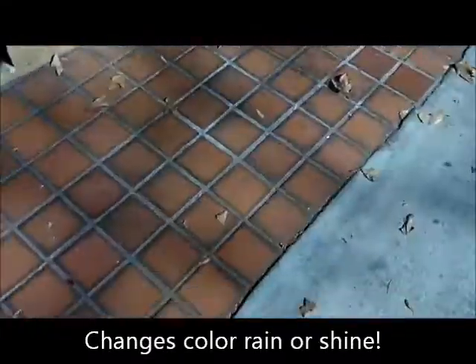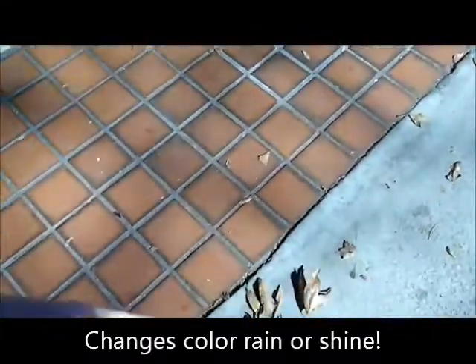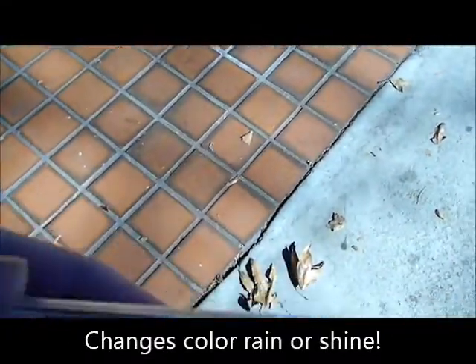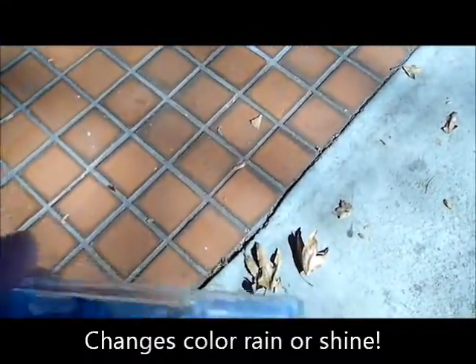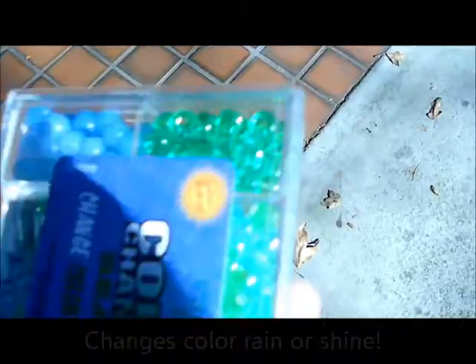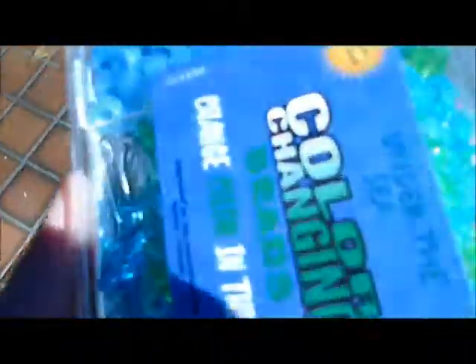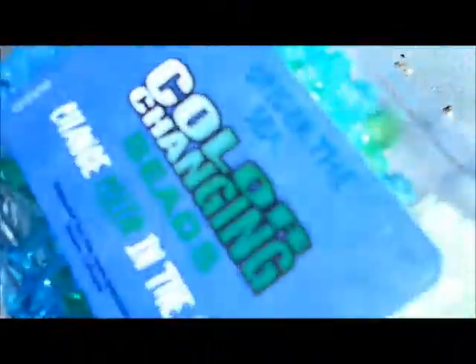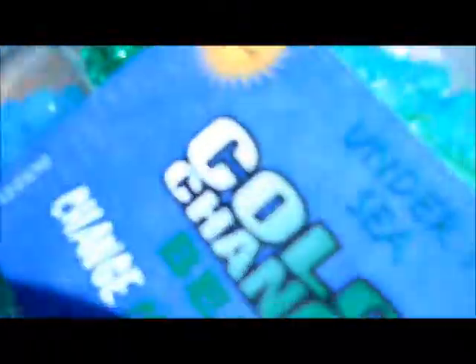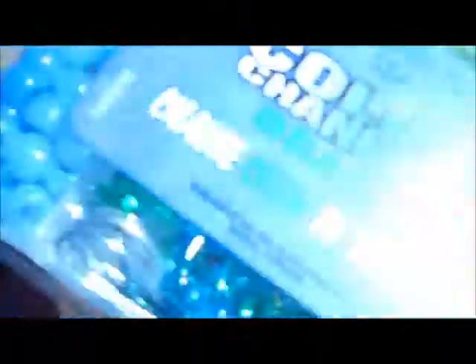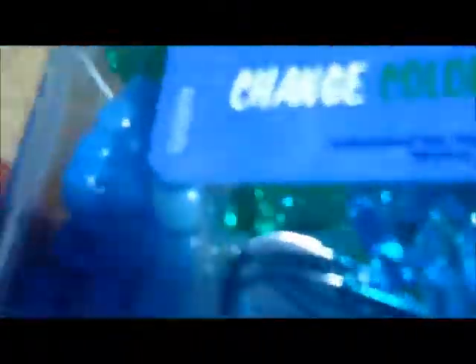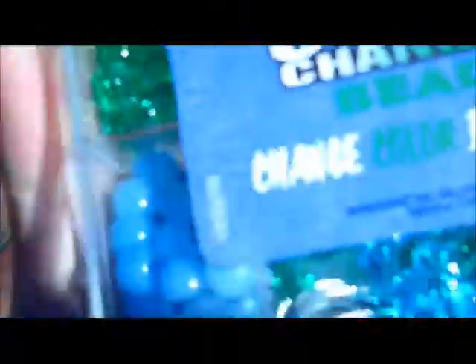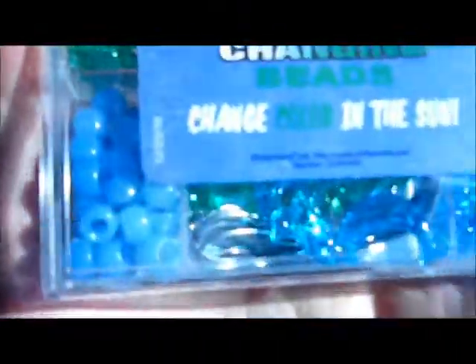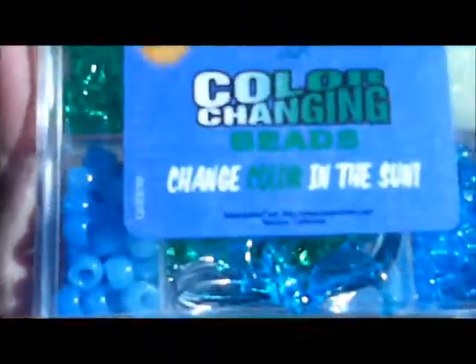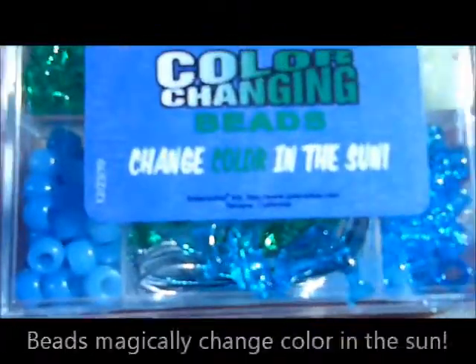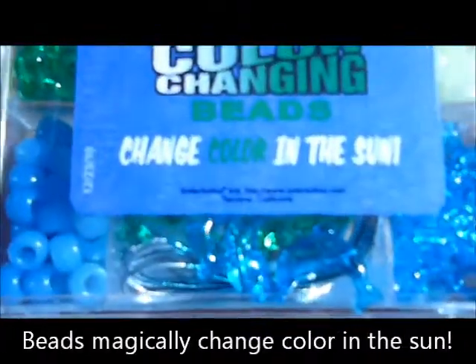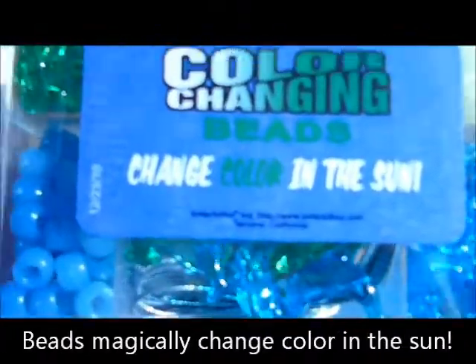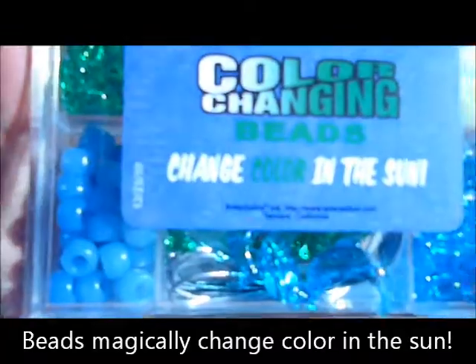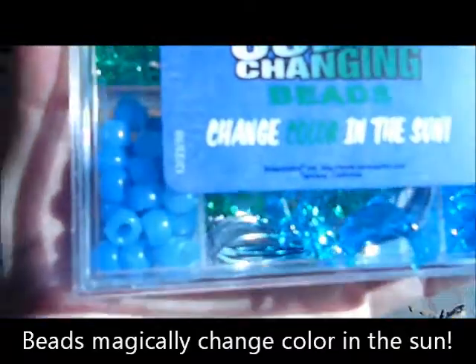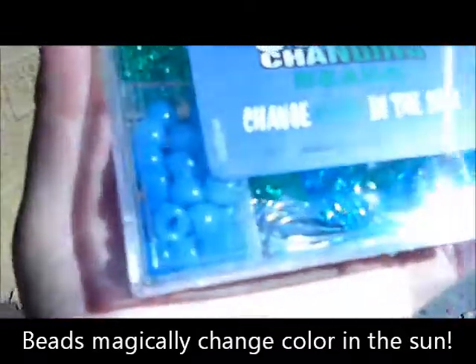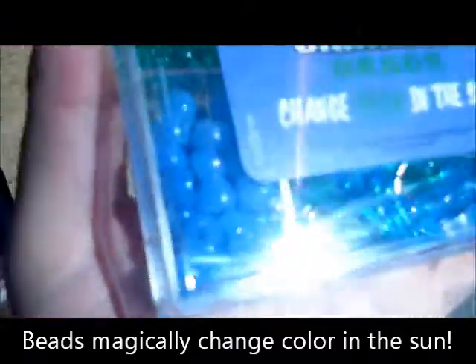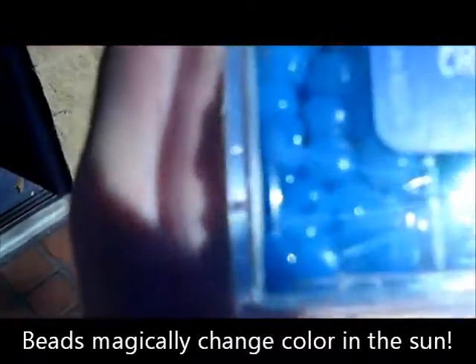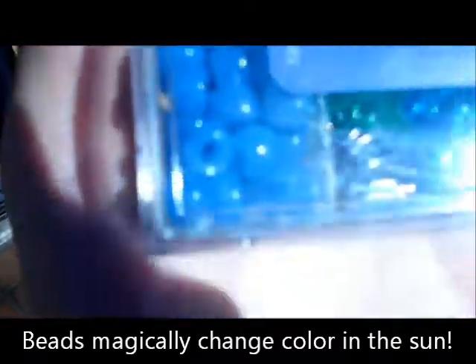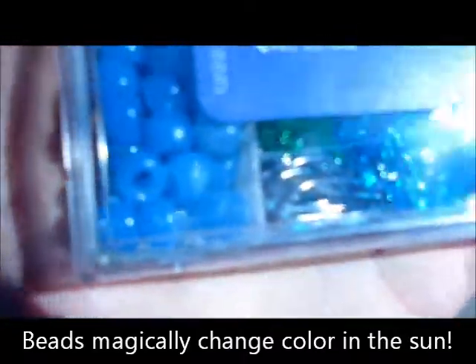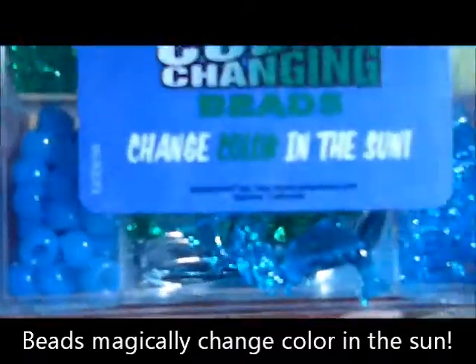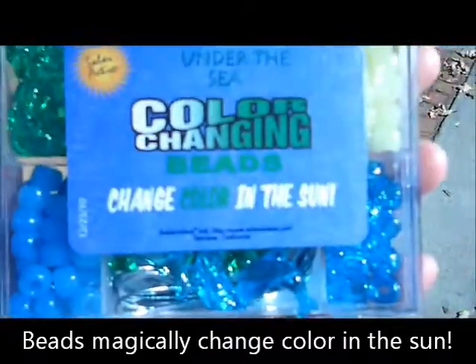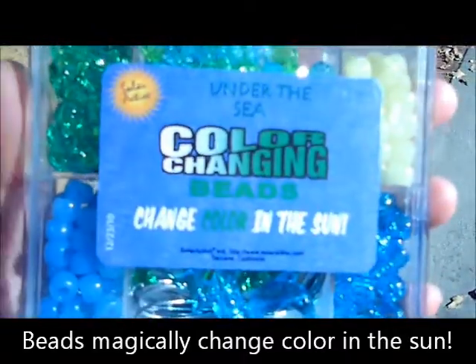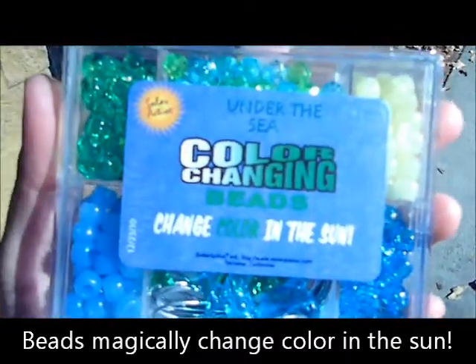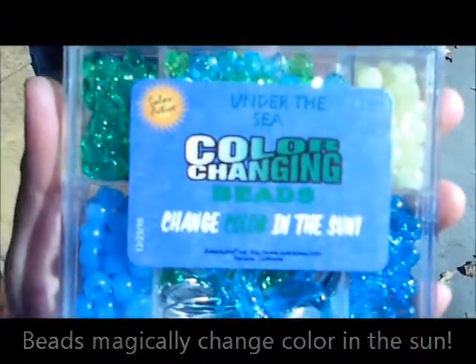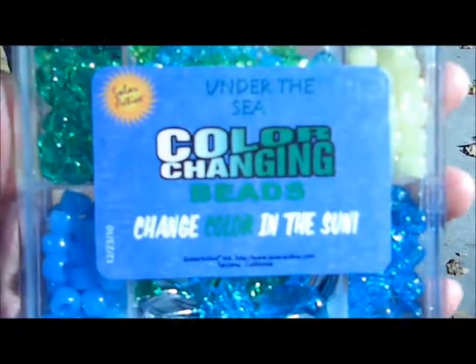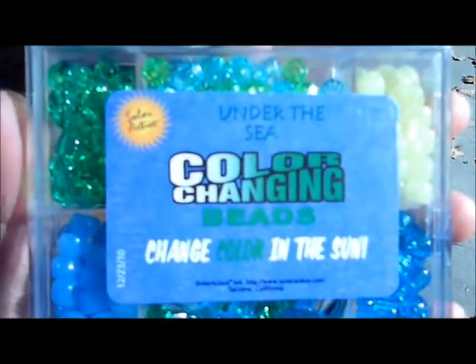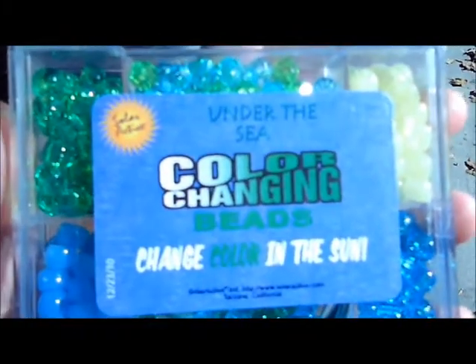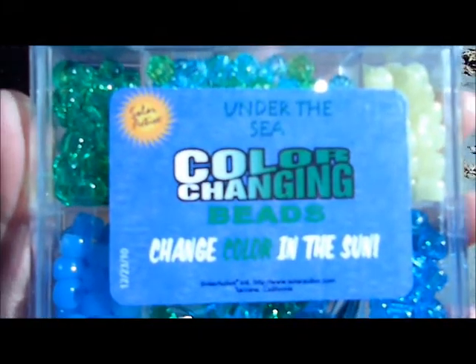UV beads are really something special — they're magical and they're powered by solar active technology. These beads that change to blue and yellow, they're gonna change back to white when you go indoors.